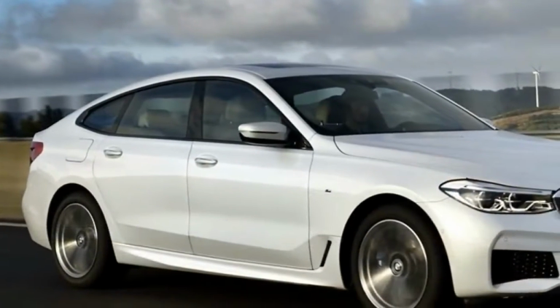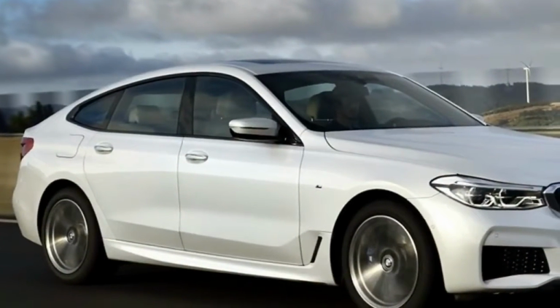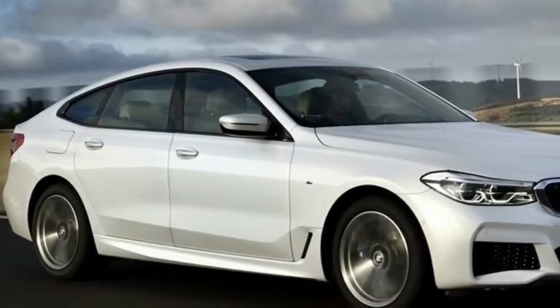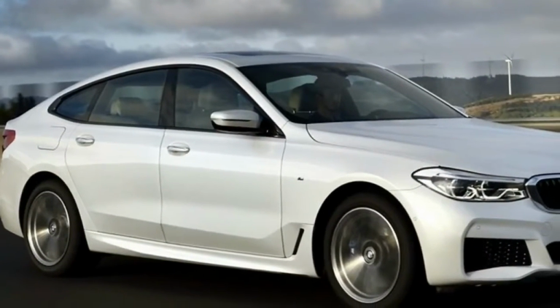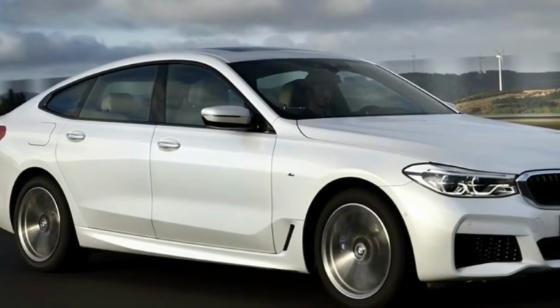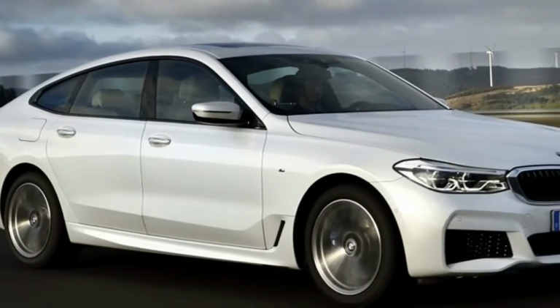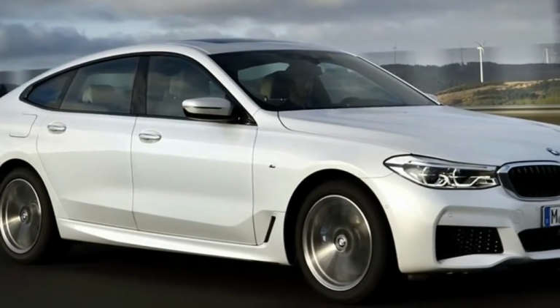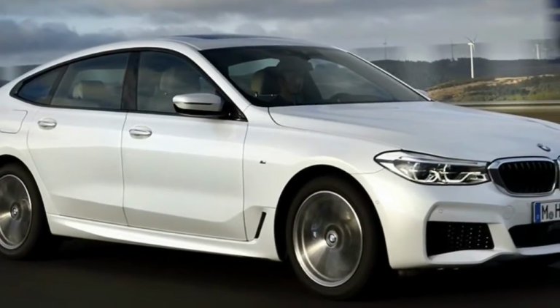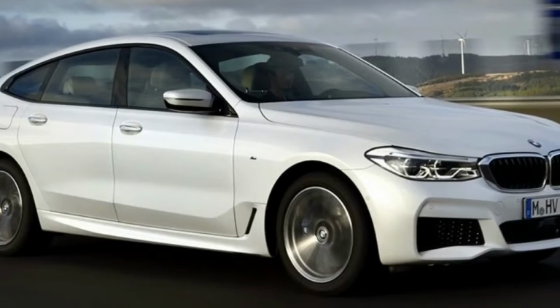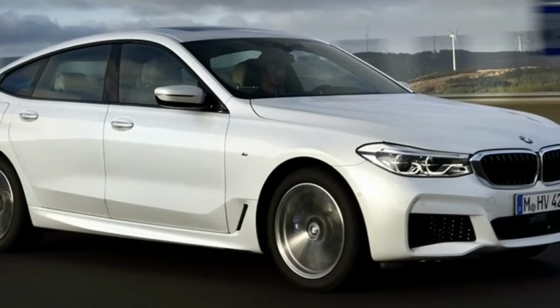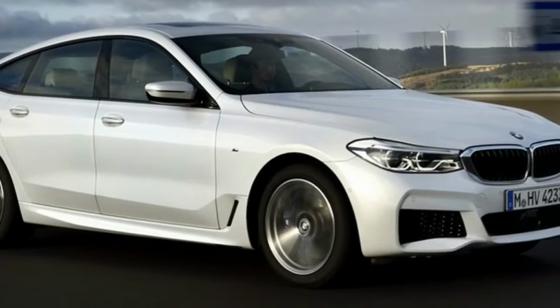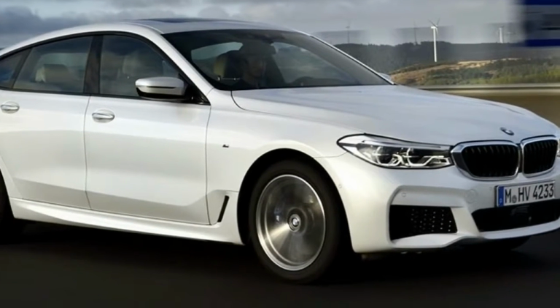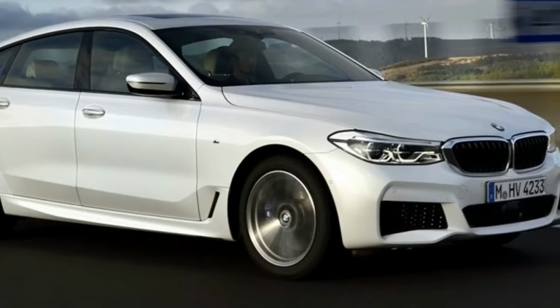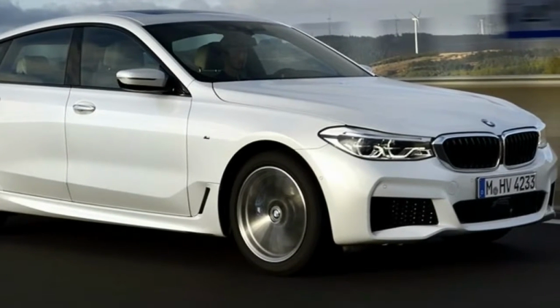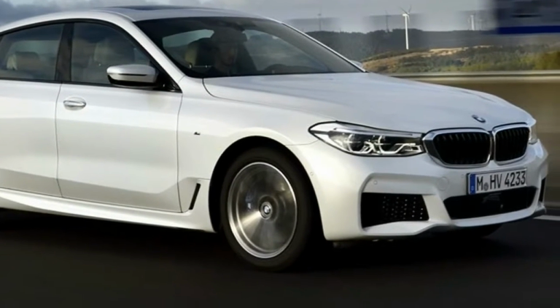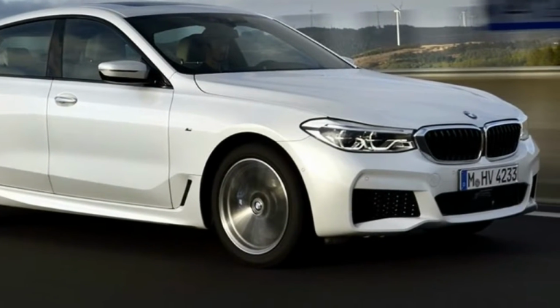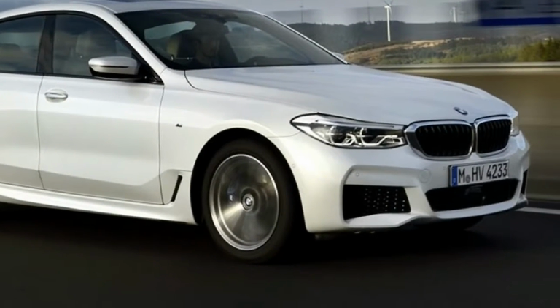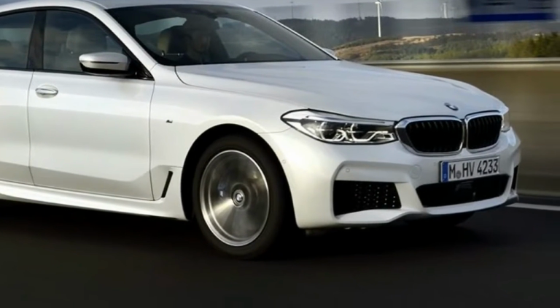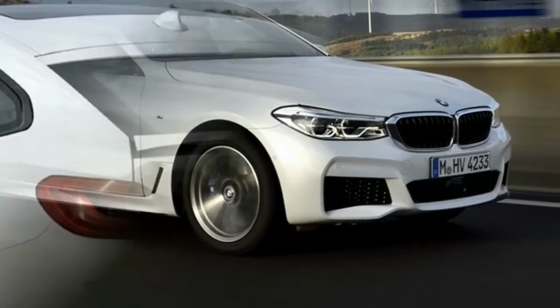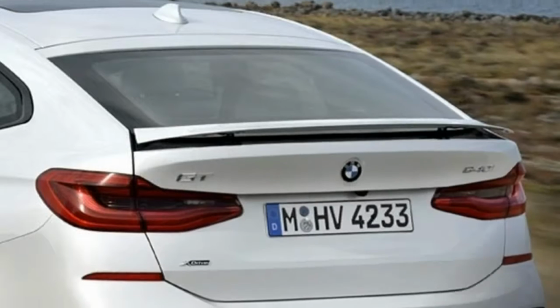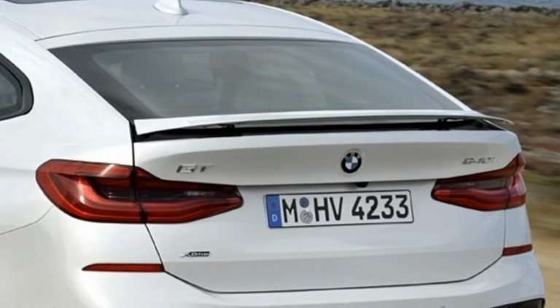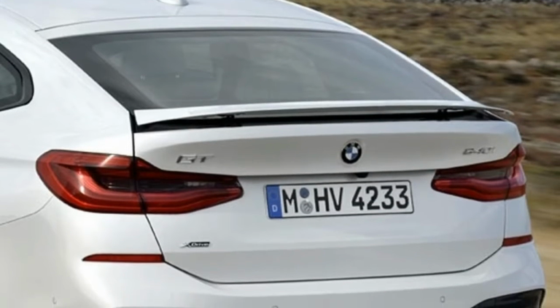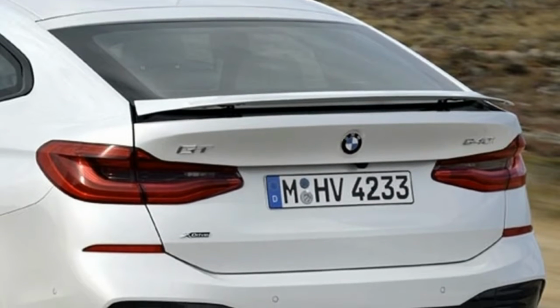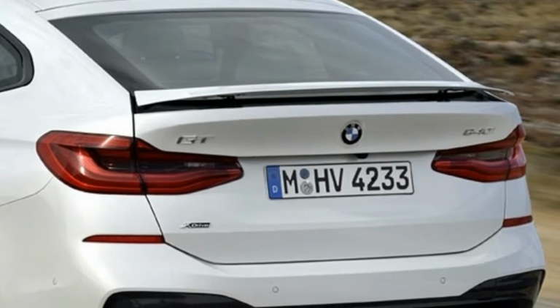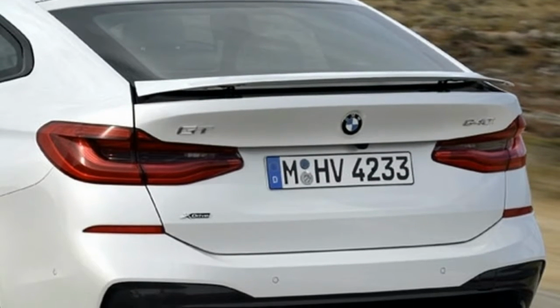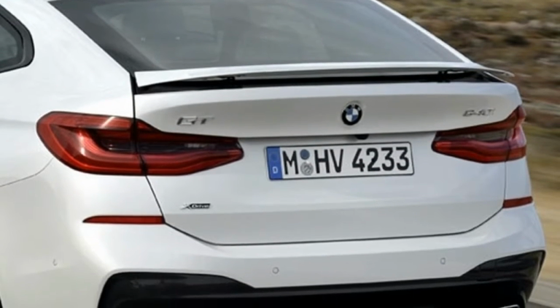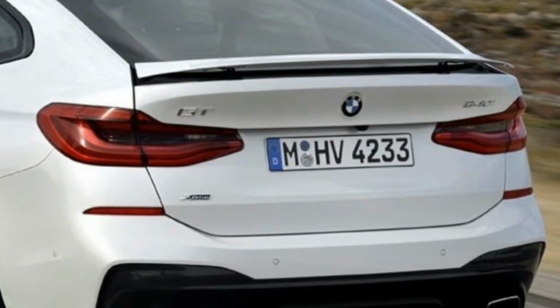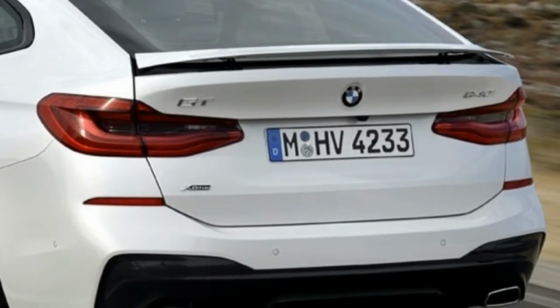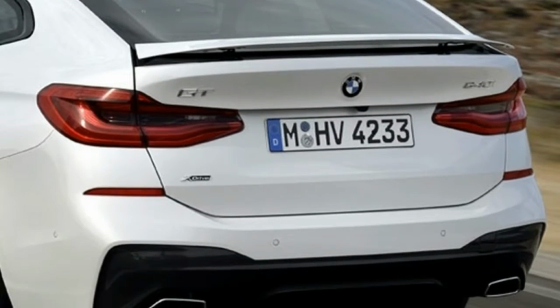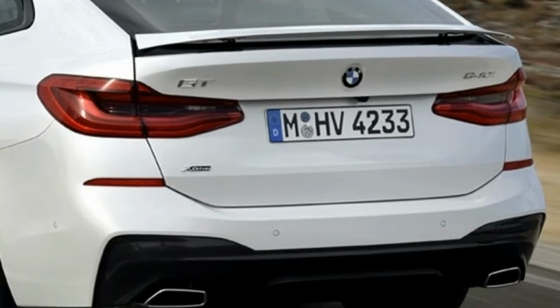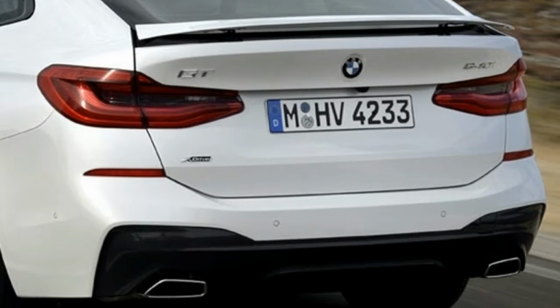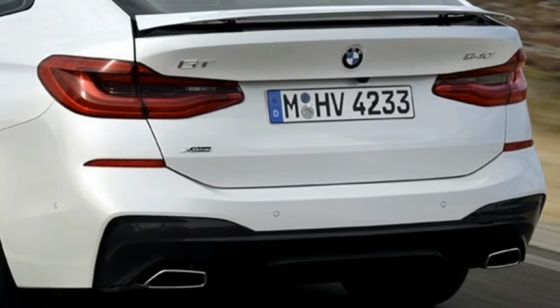Unlike the regular 5 Series, it is supreme ride comfort that's in sharp focus, not handling and grip. However, in an effort to enhance stability and efficiency, BMW has also used a lot of aero tricks on this car.